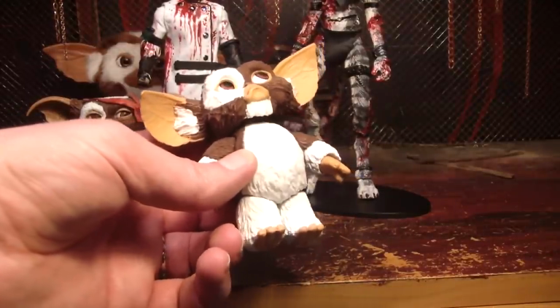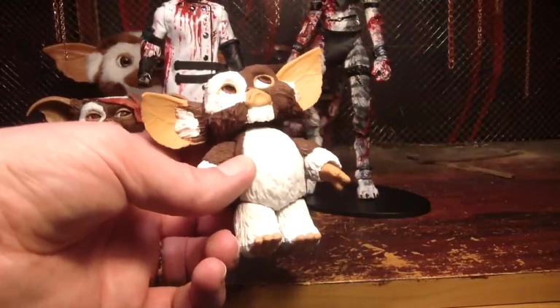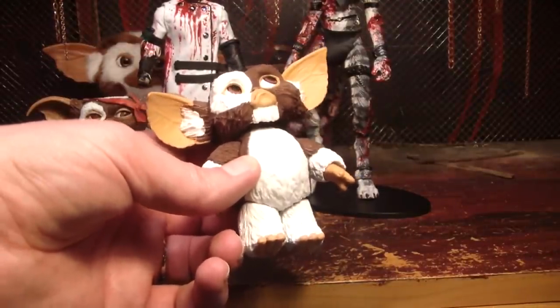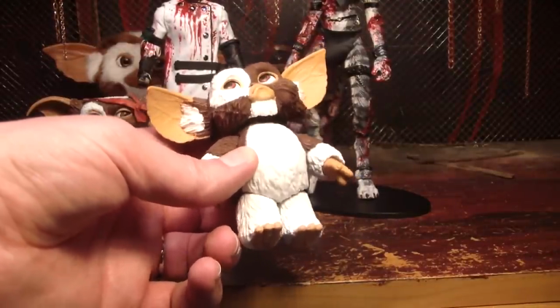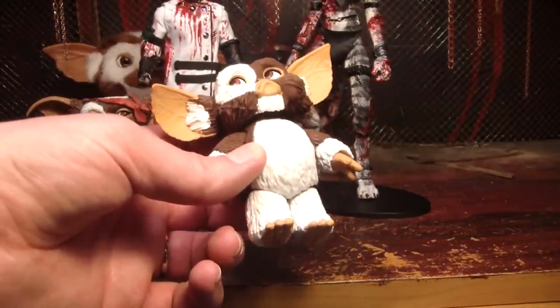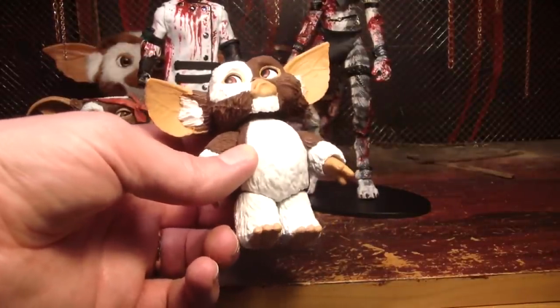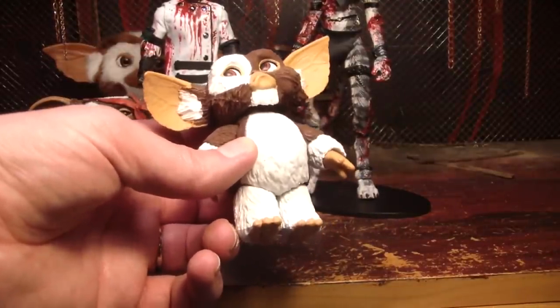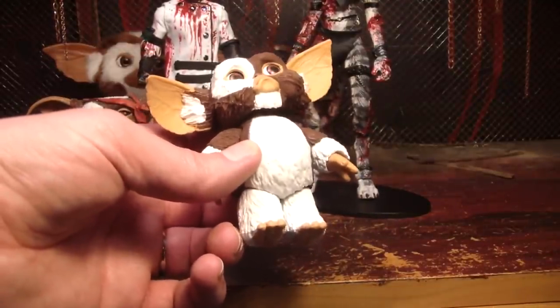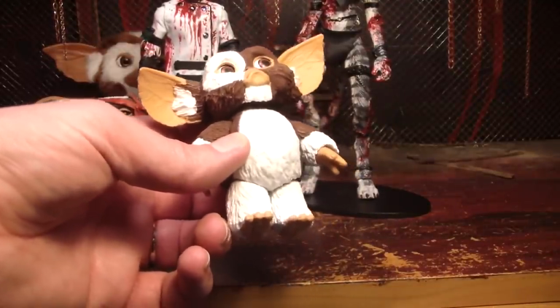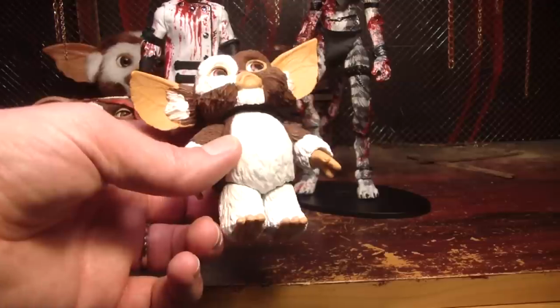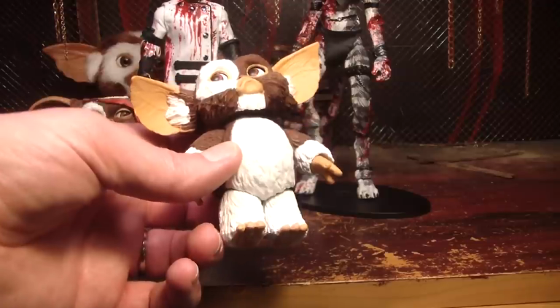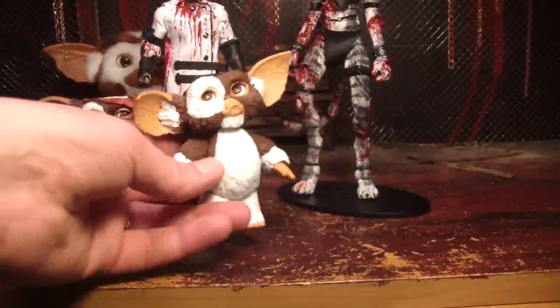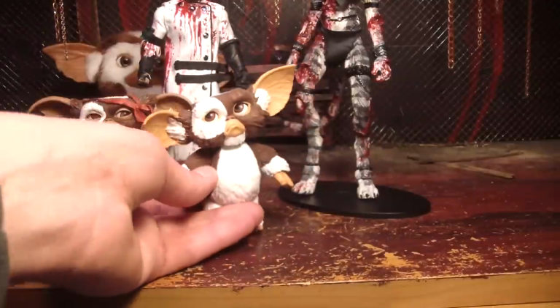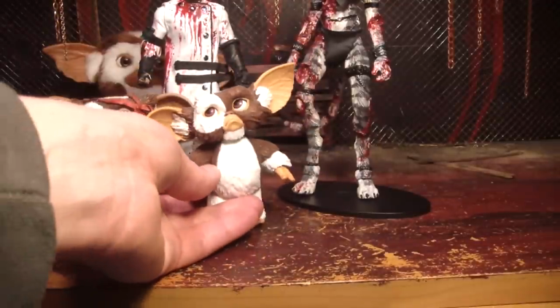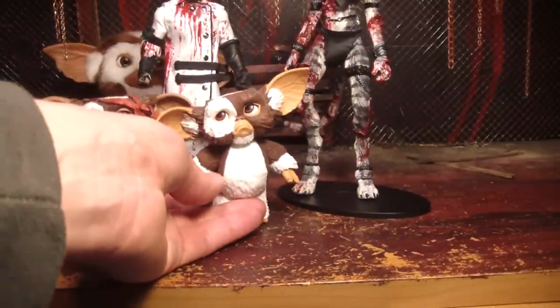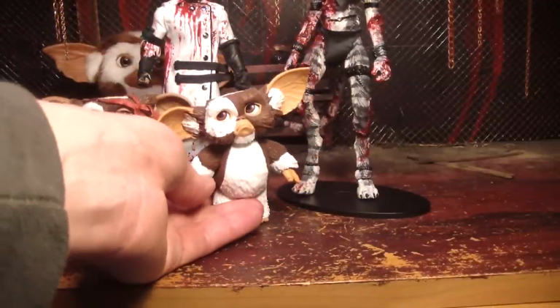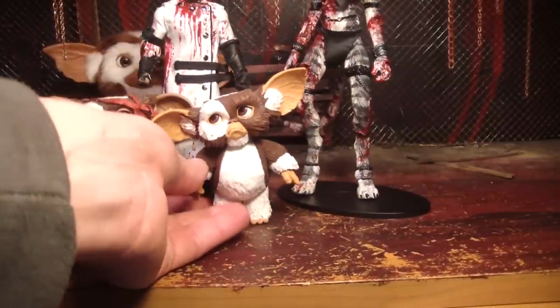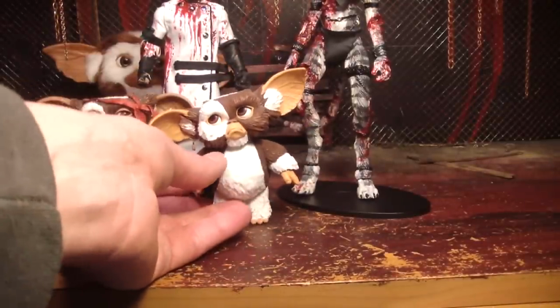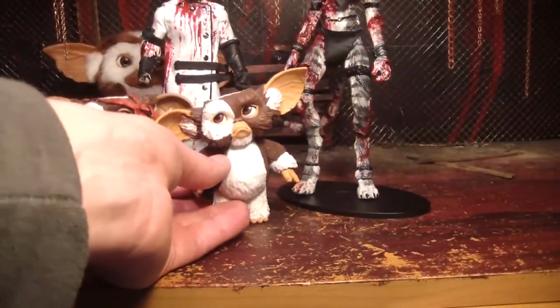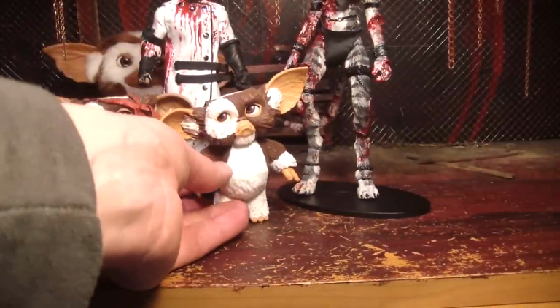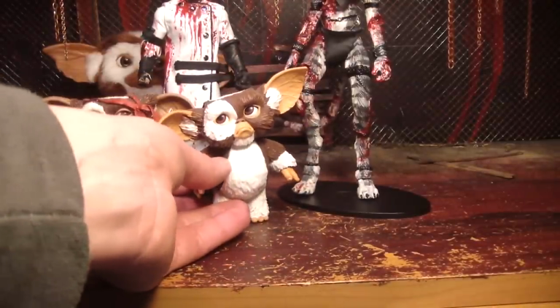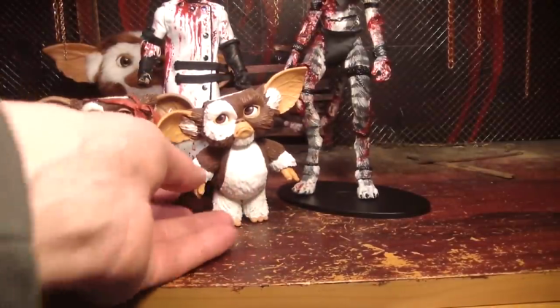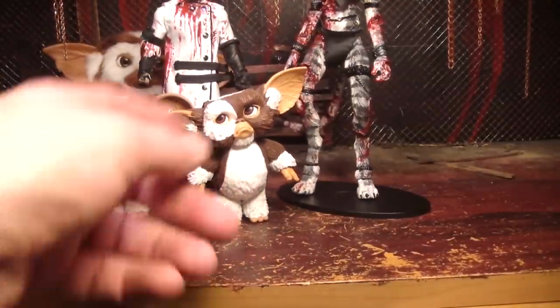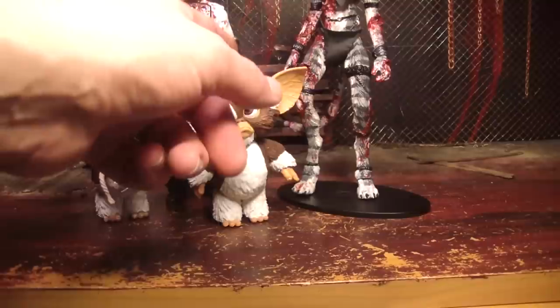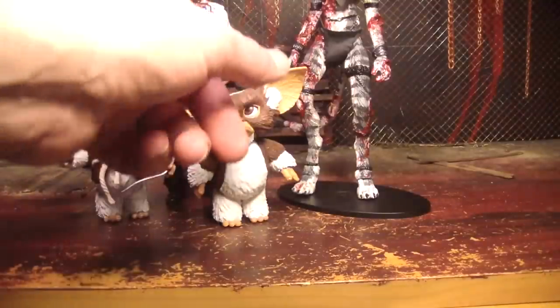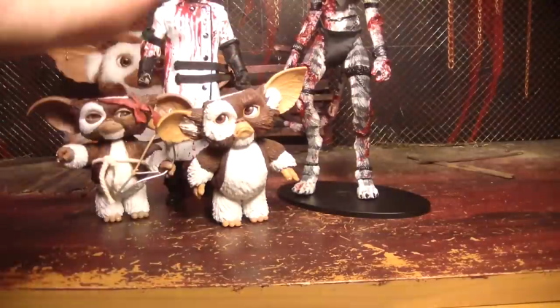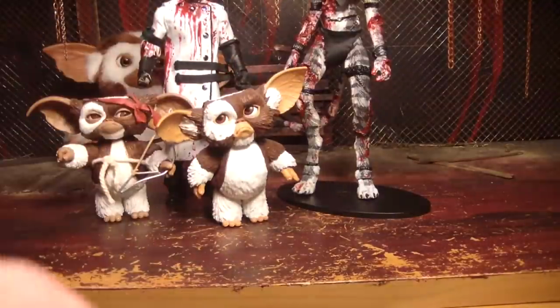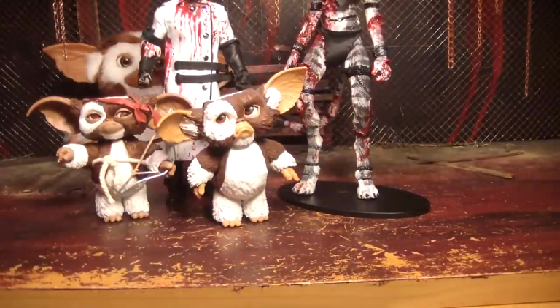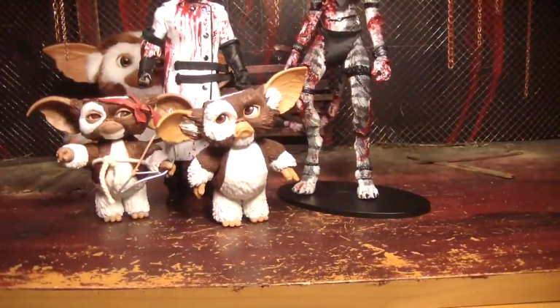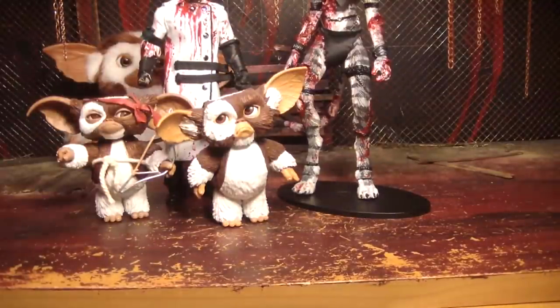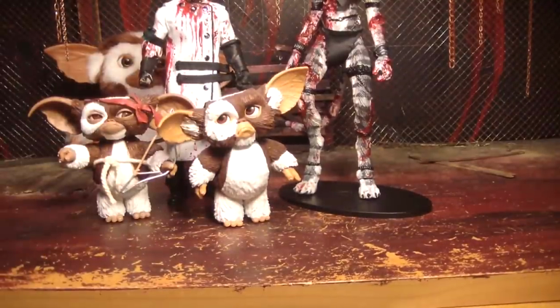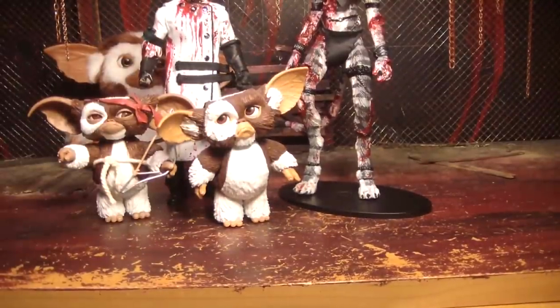He looks like Havik. Yeah, he does. They did have a Gizmo with a Santa Claus hat — I think it was just this one with a Santa Claus hat. I'm not a big fan of Christmas.